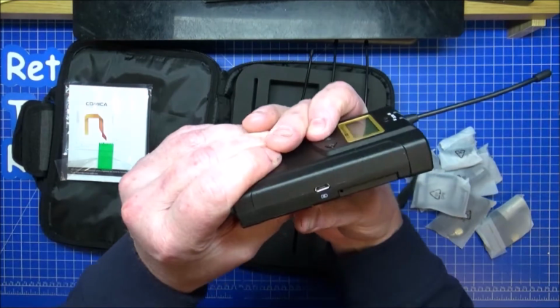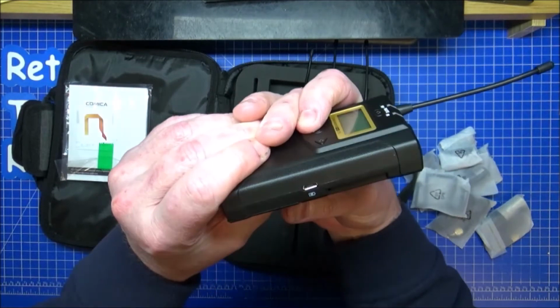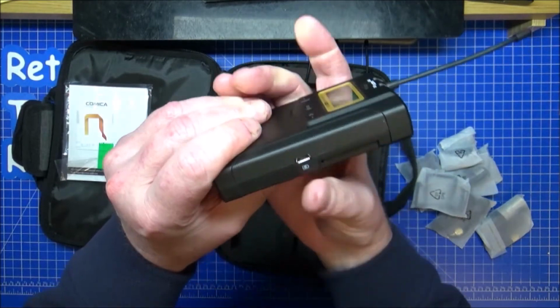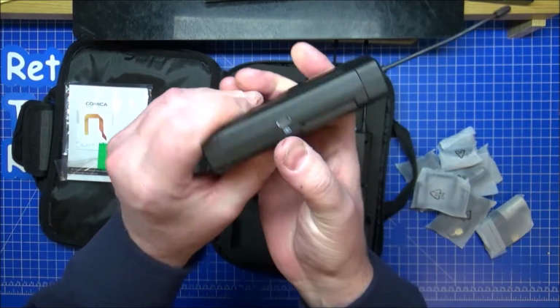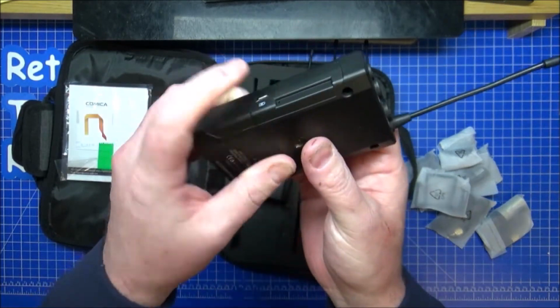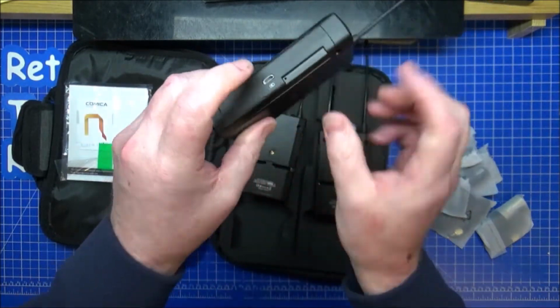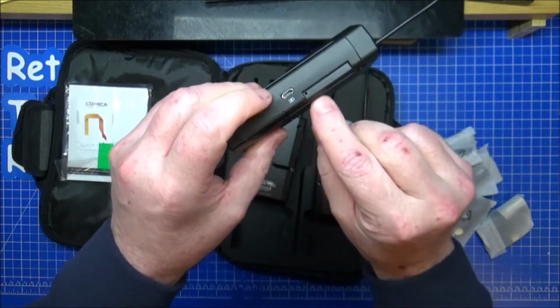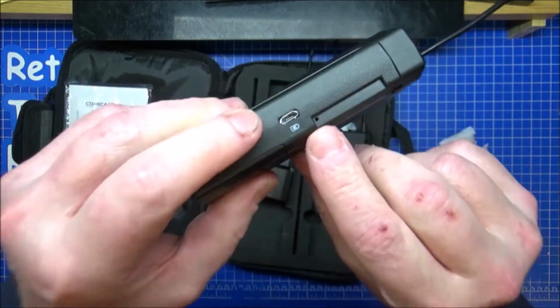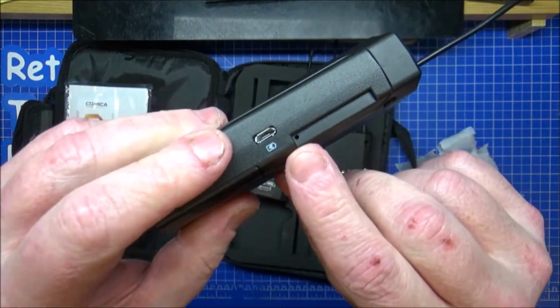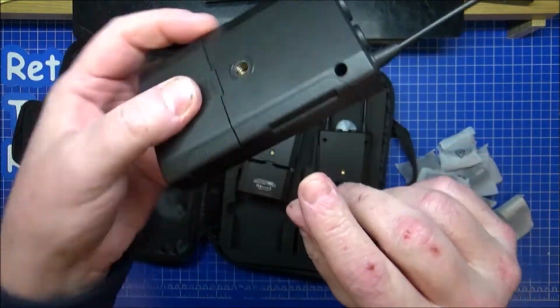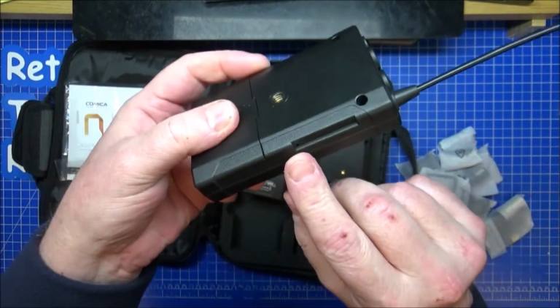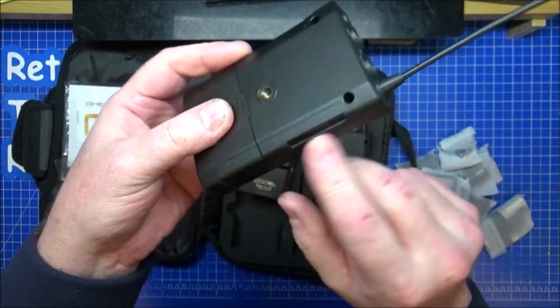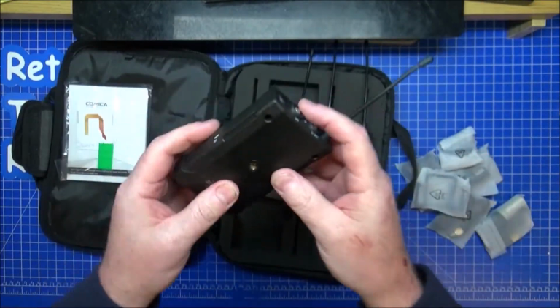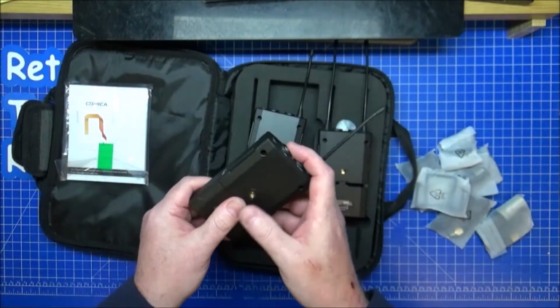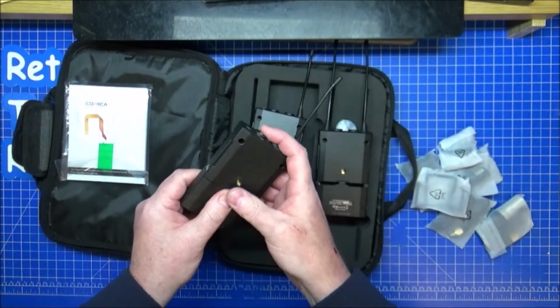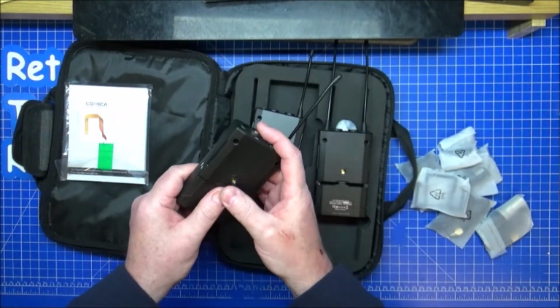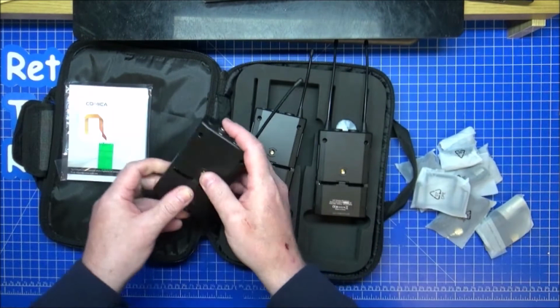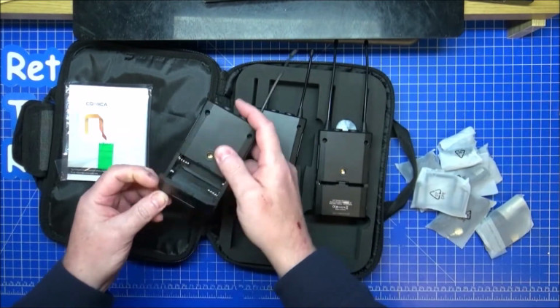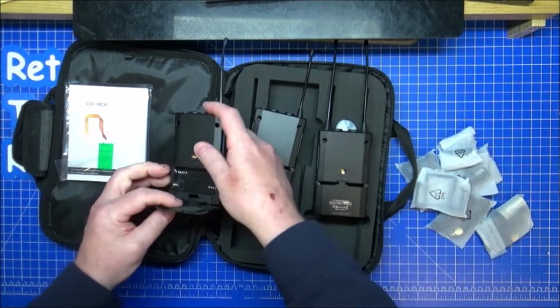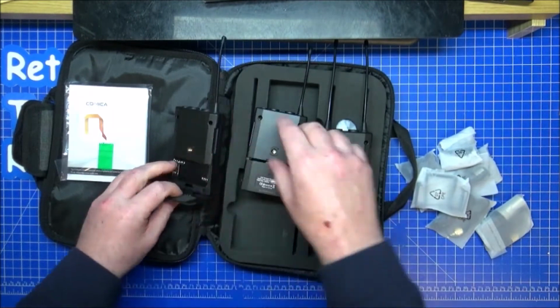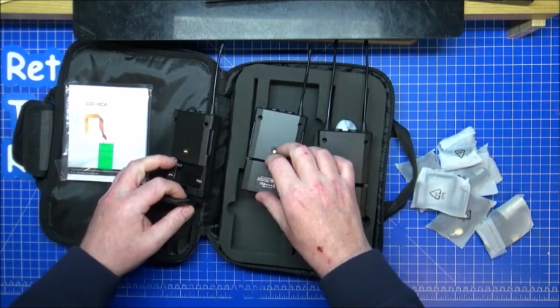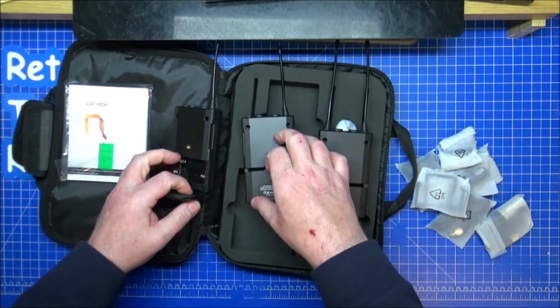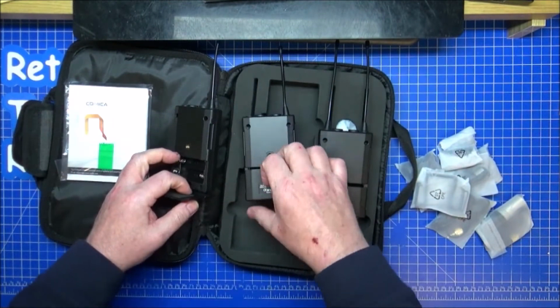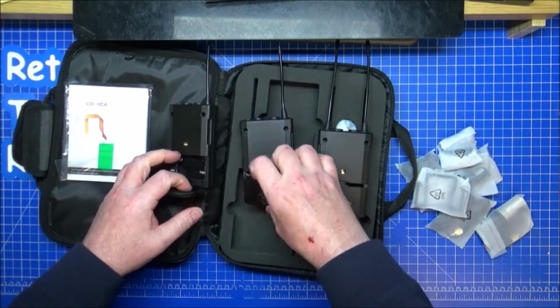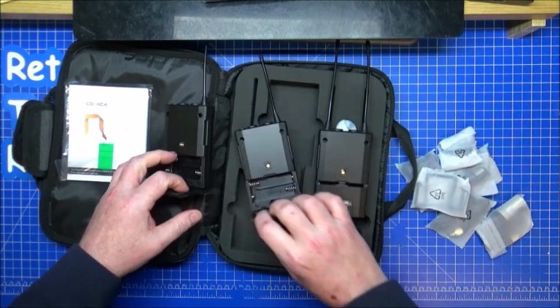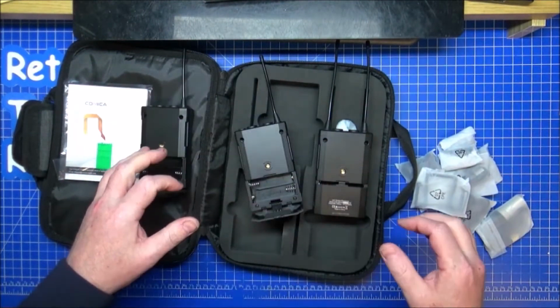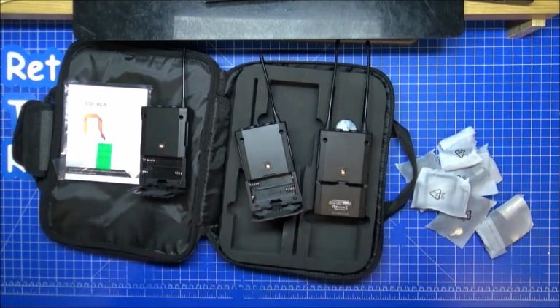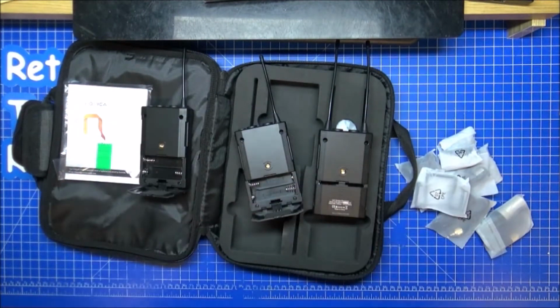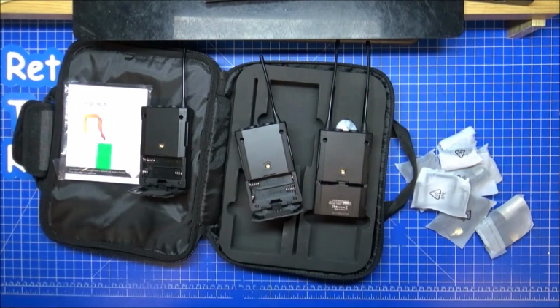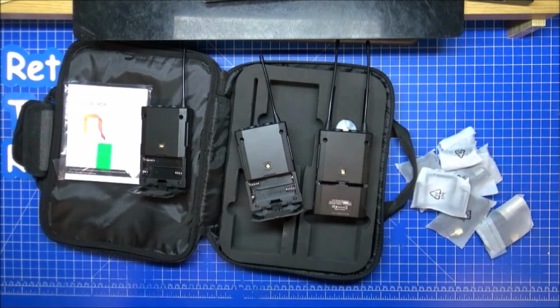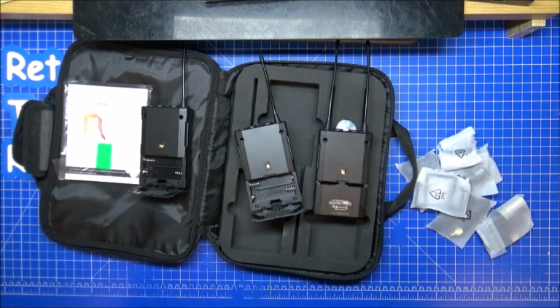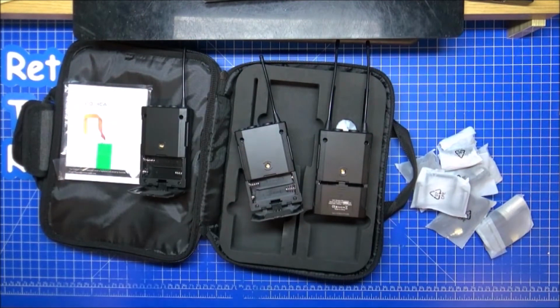There's a USB port on the side and attachment points for the belt clip. Let me get some batteries in and have a look at what these look like inside when switched on.